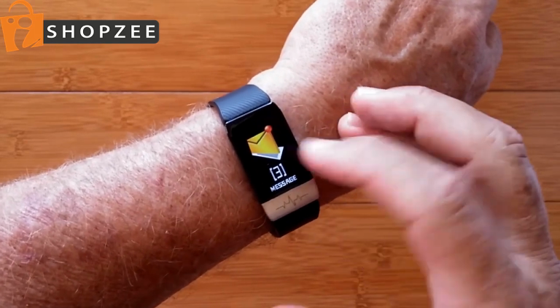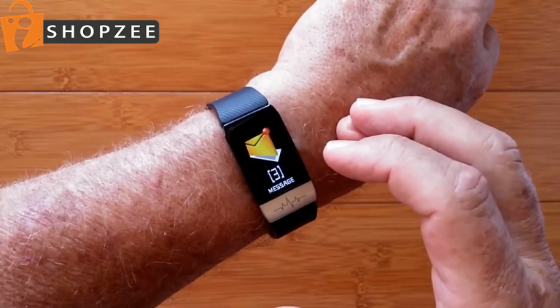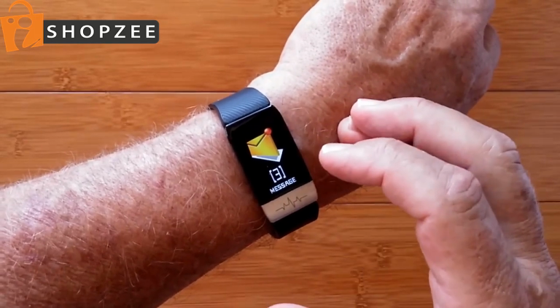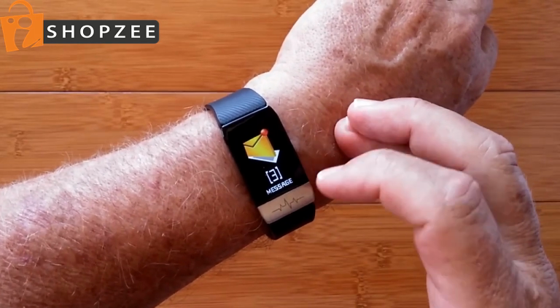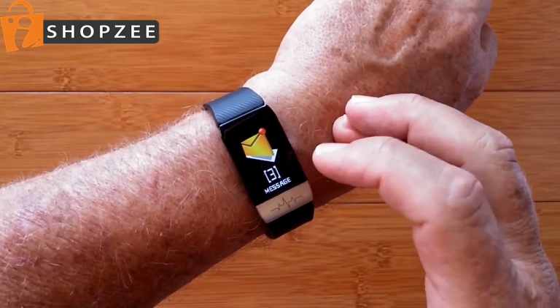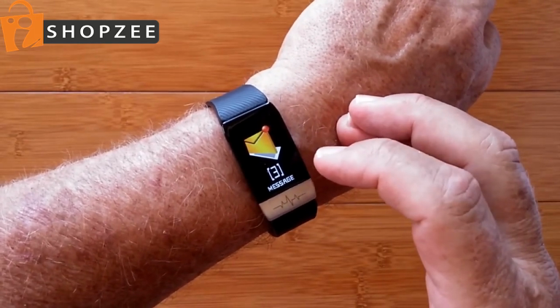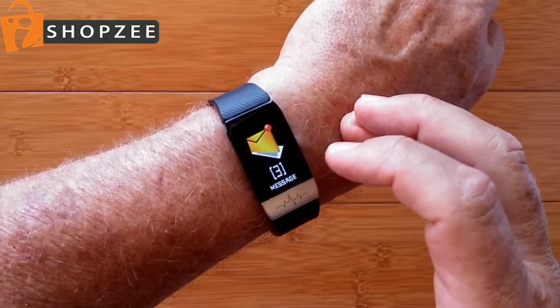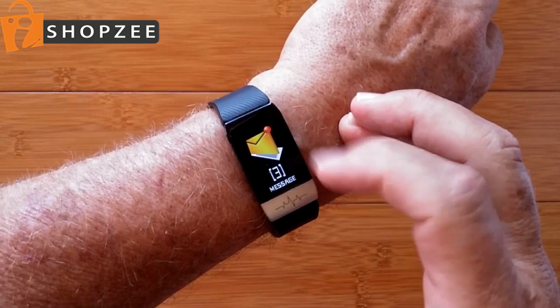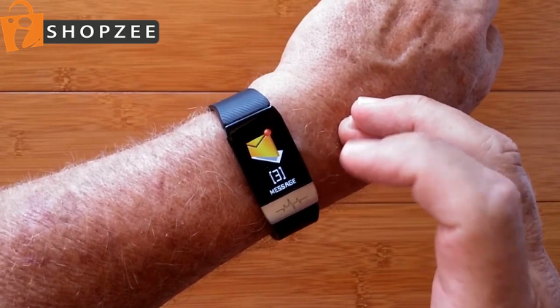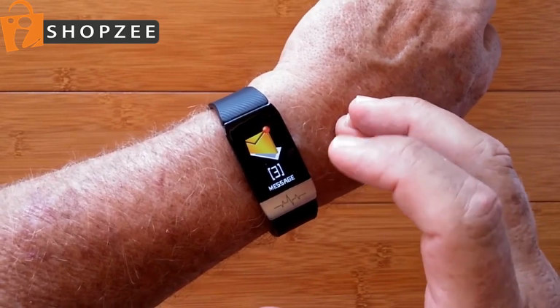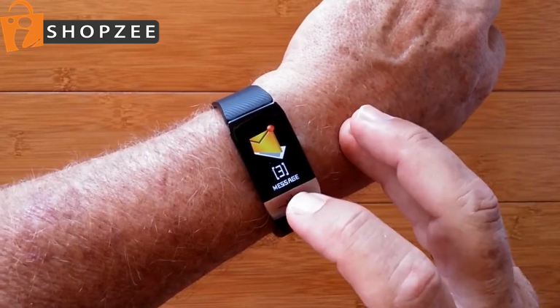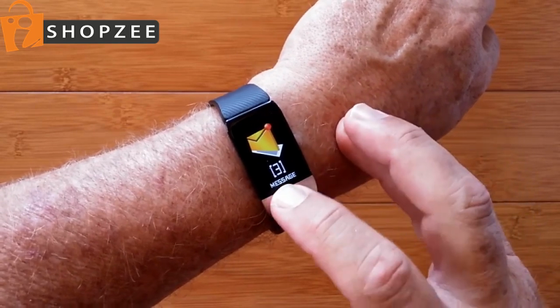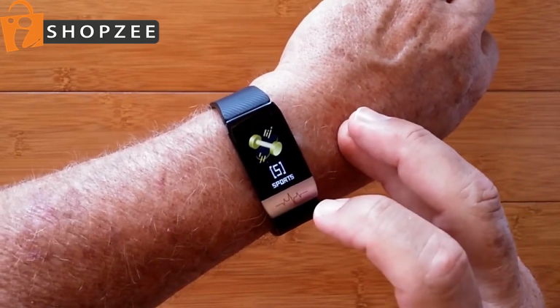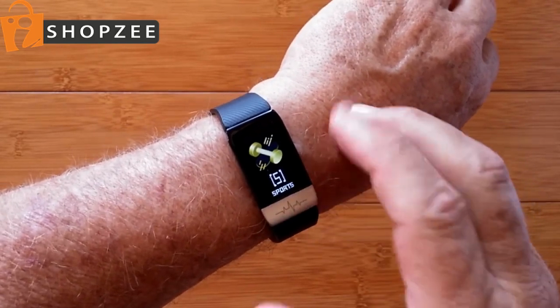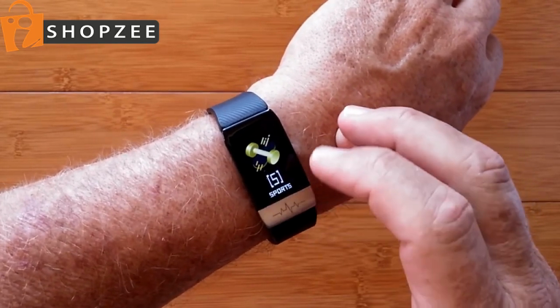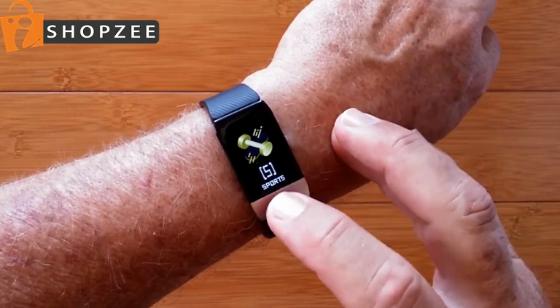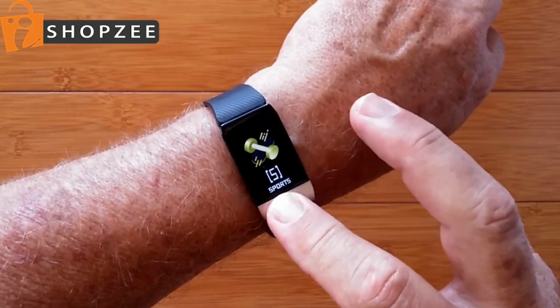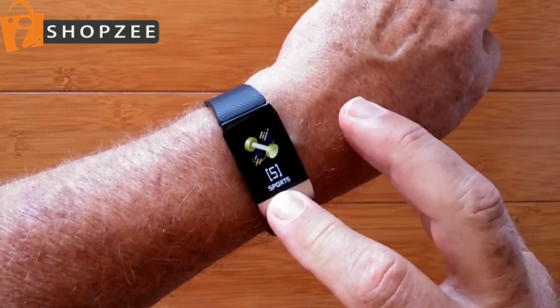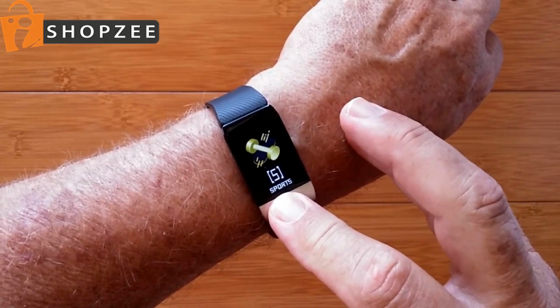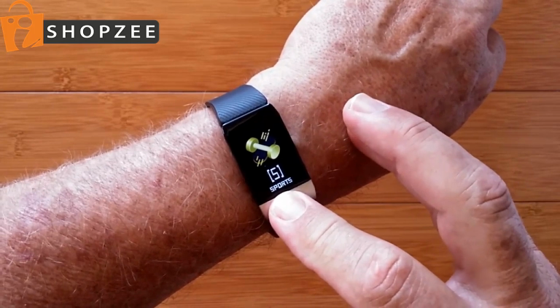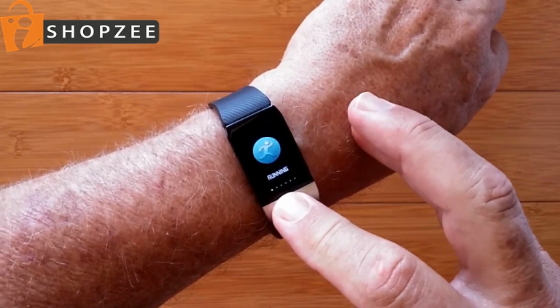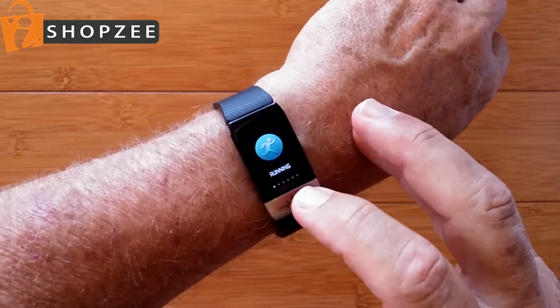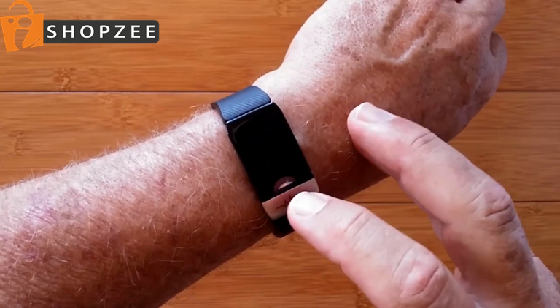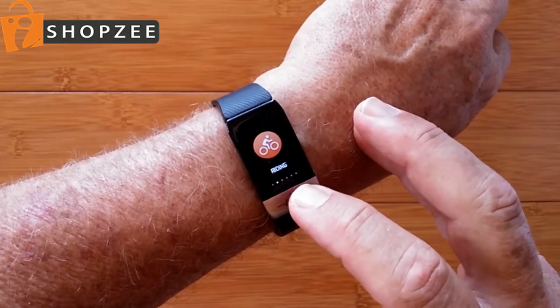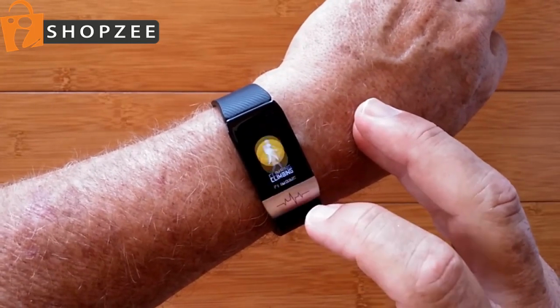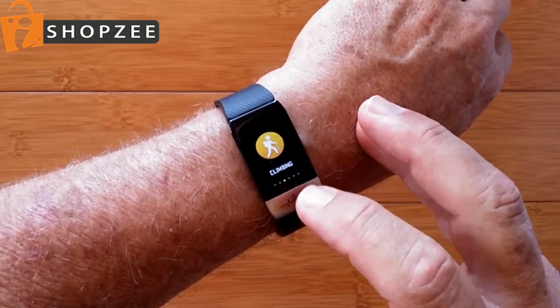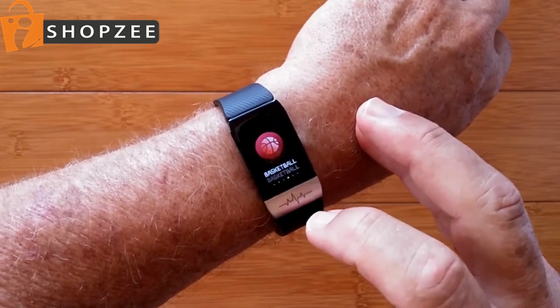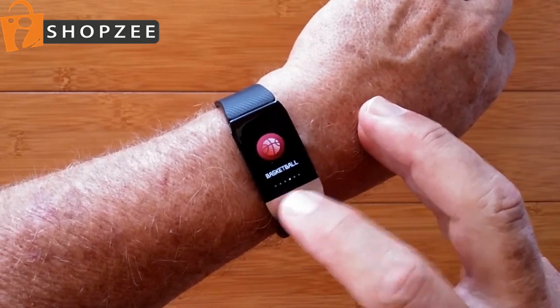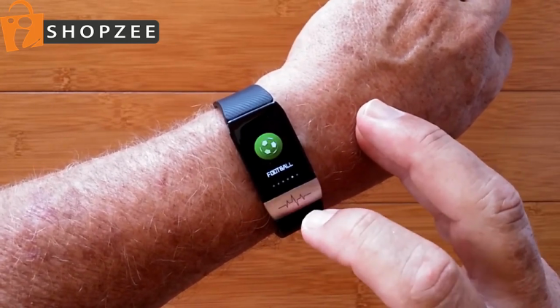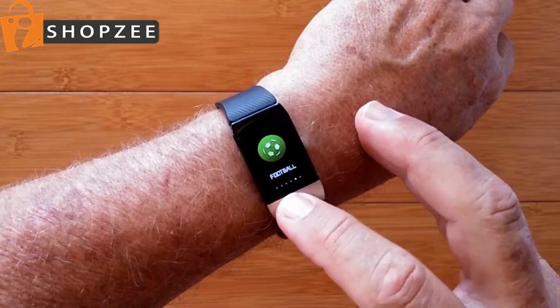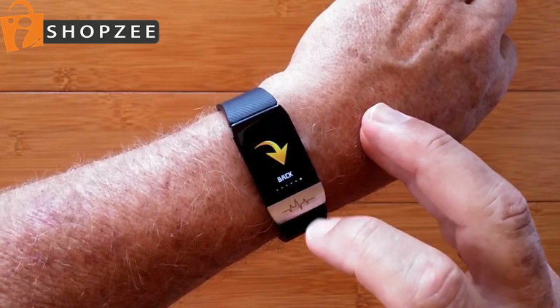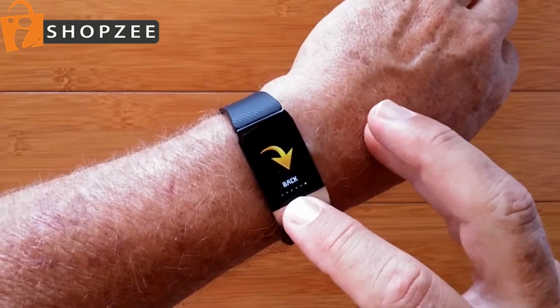You have a sleep monitor. You have messages that you can read that are sent from your phone when you're tethered, and a sports section with basic sports that'll track your running, riding, climbing, basketball, and football.